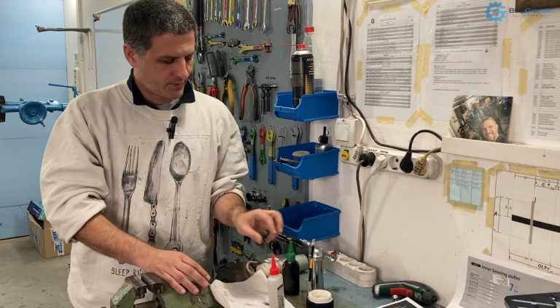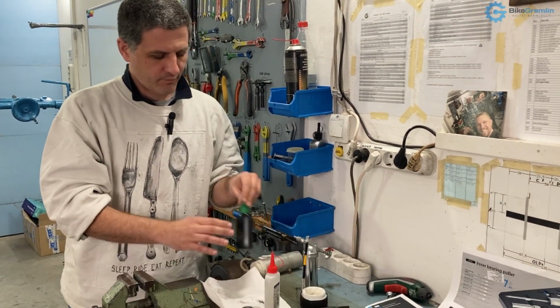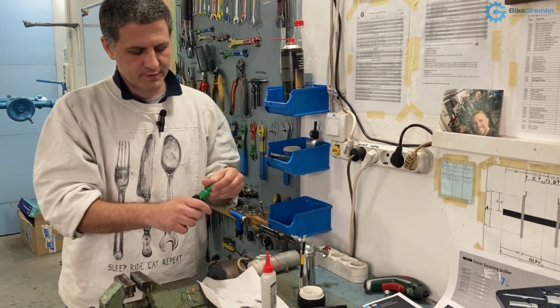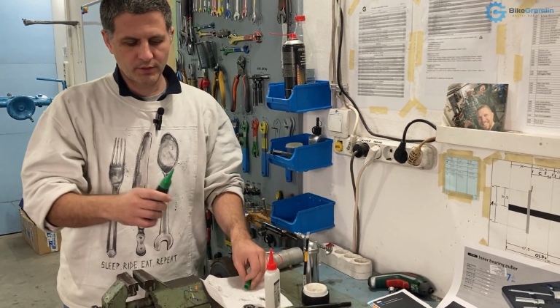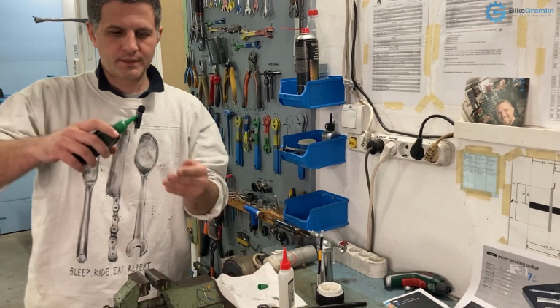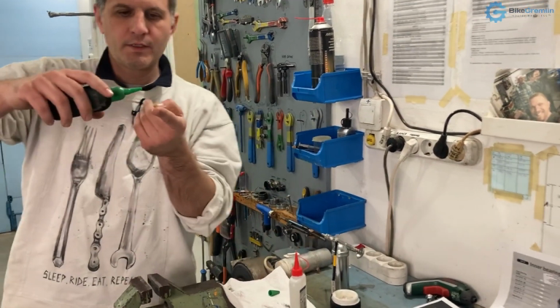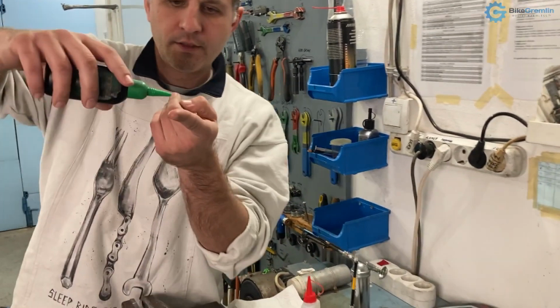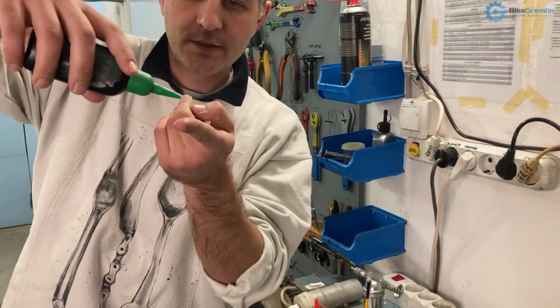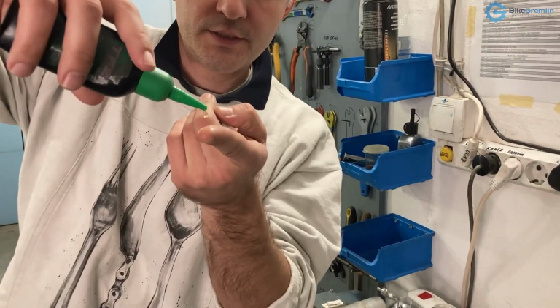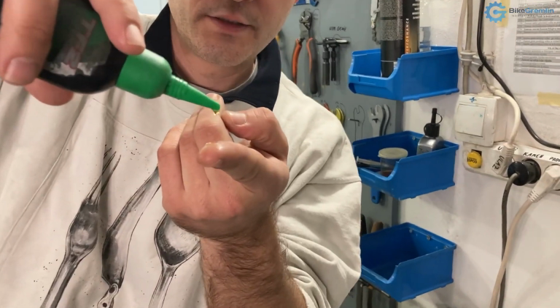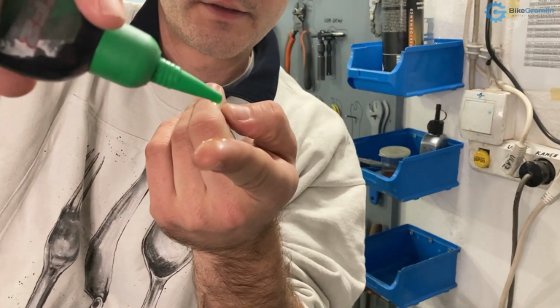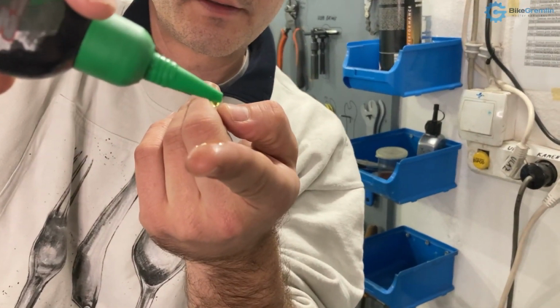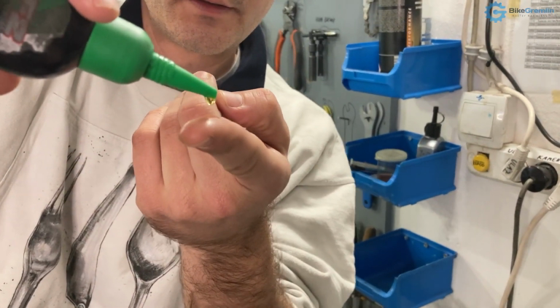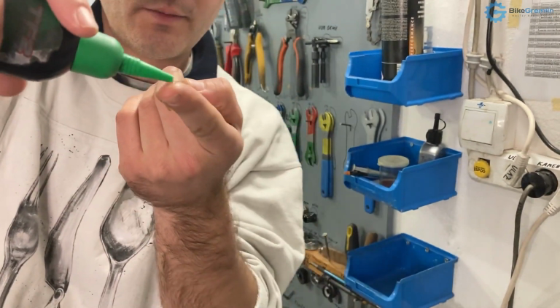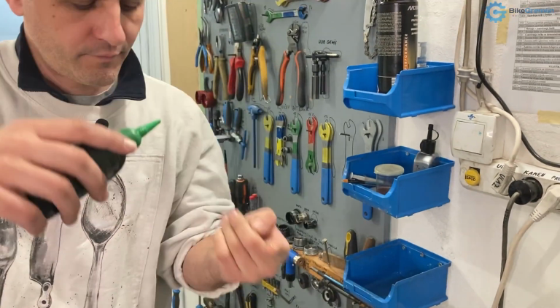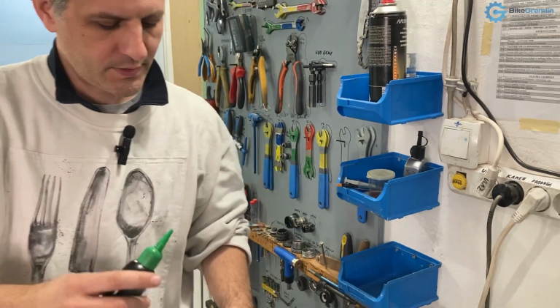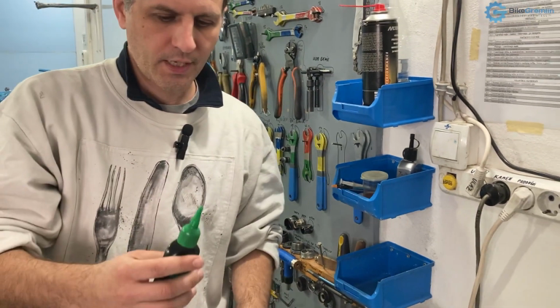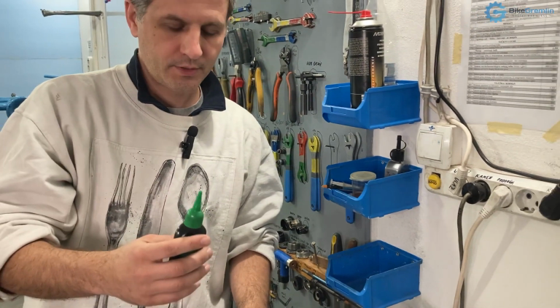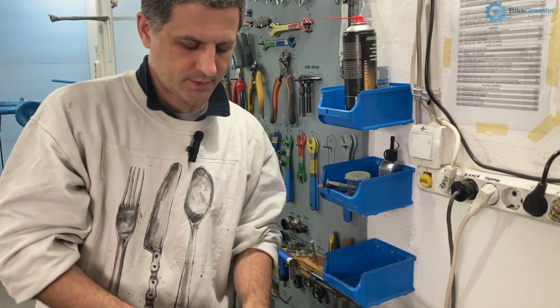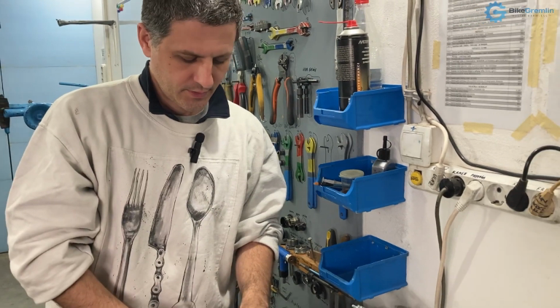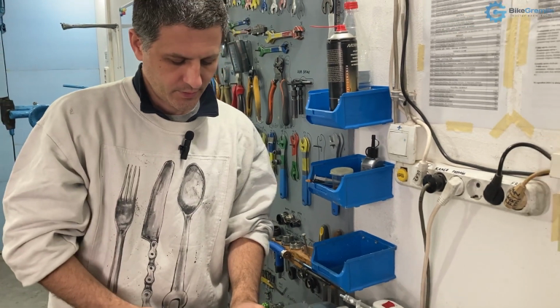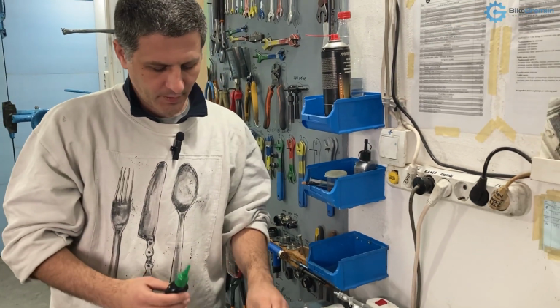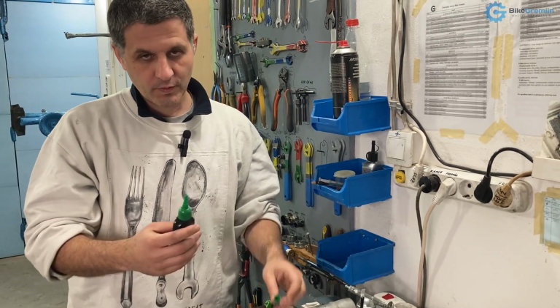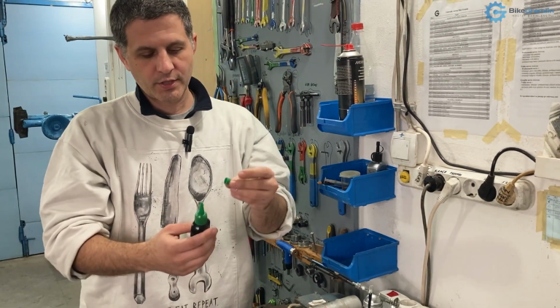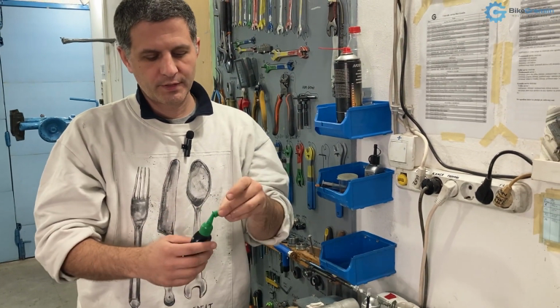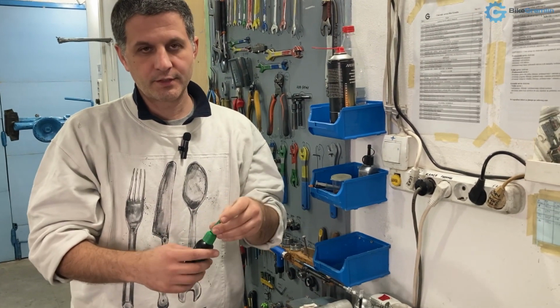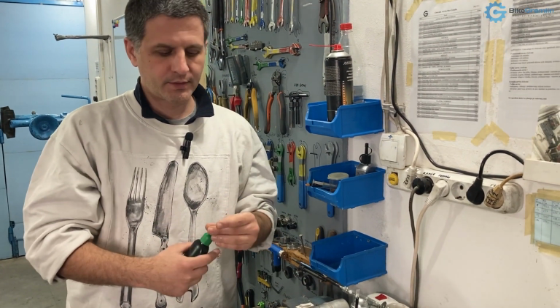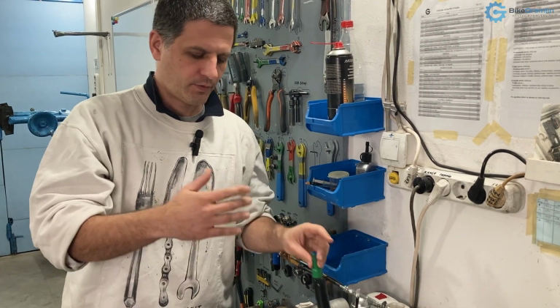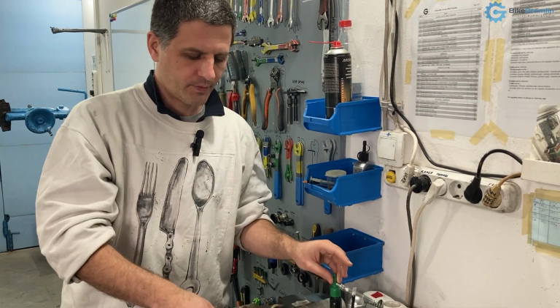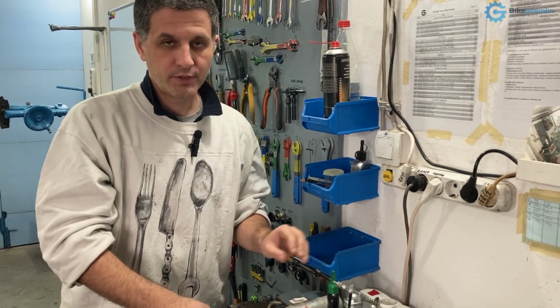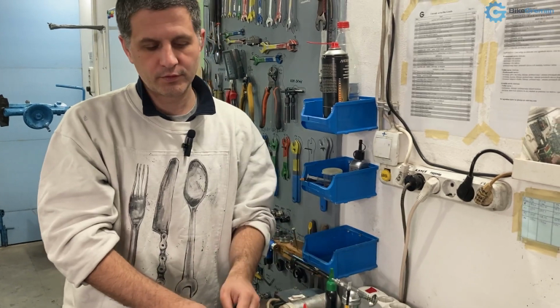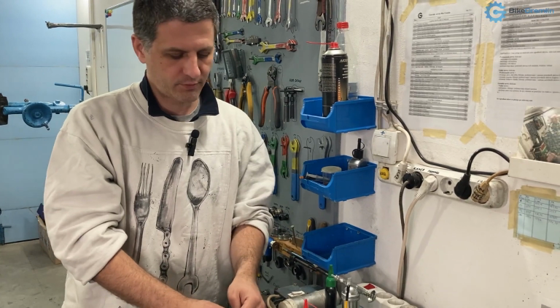We have more viscous oils like this one. This one is thicker — I'm not sure if it's visible on camera, but it is thicker, and this one will attract more dust and dirt but will be a bit more difficult to wash out.